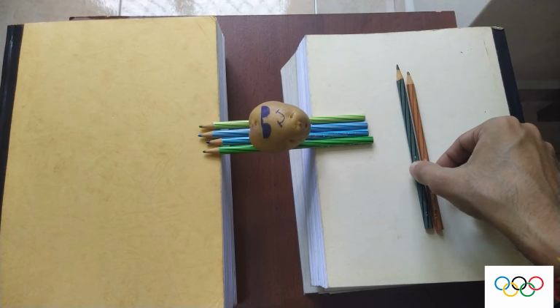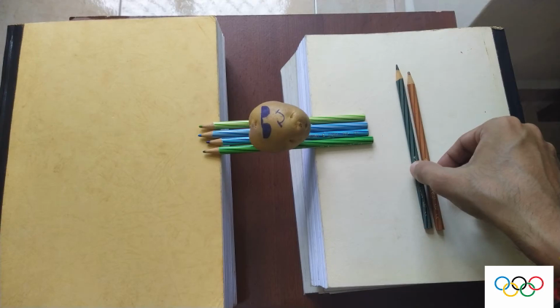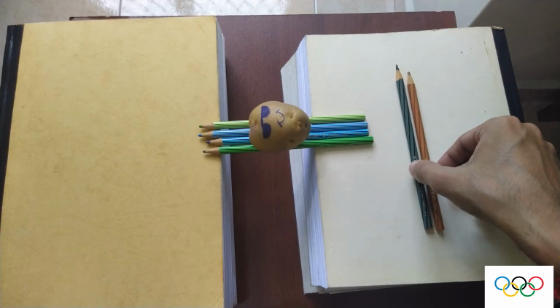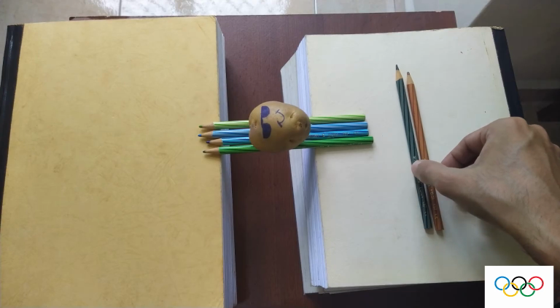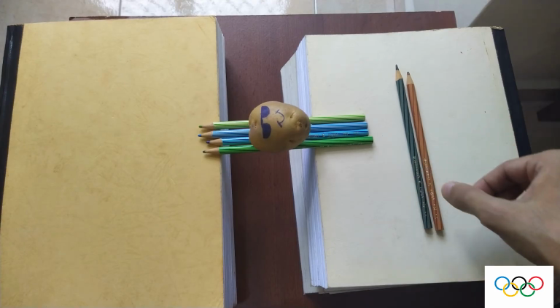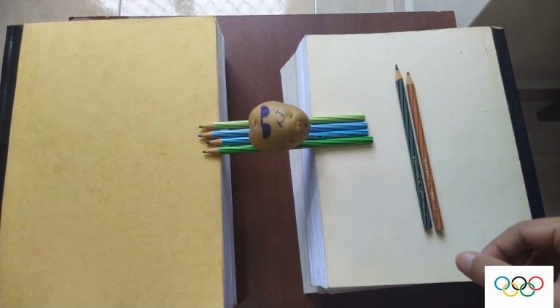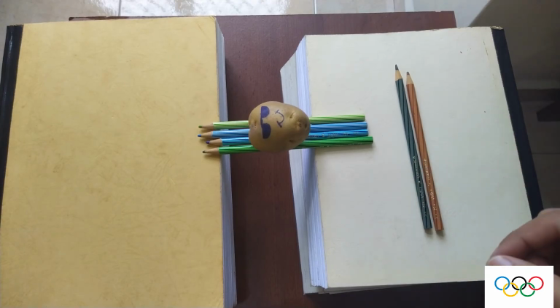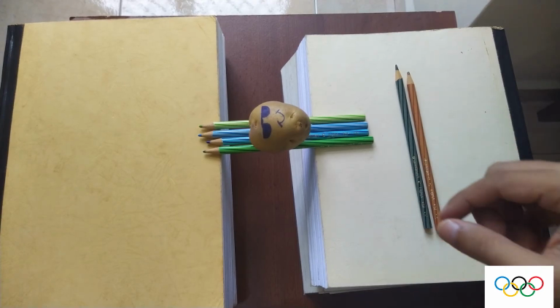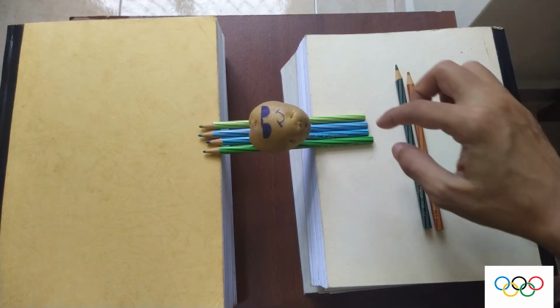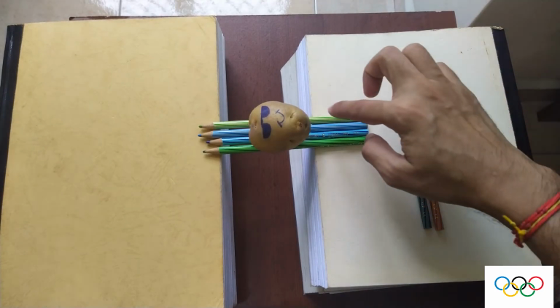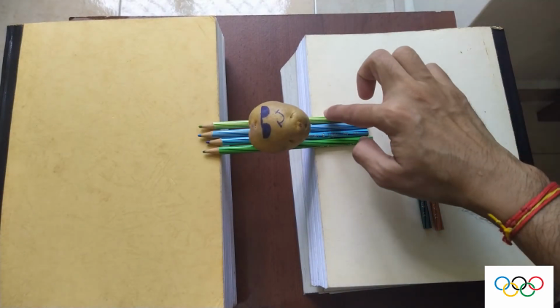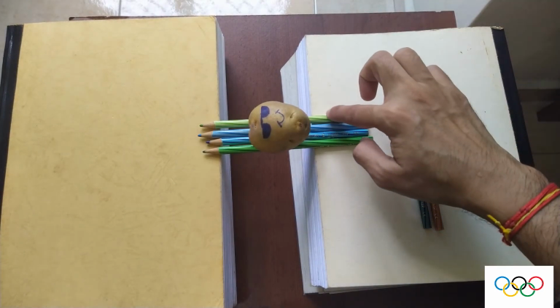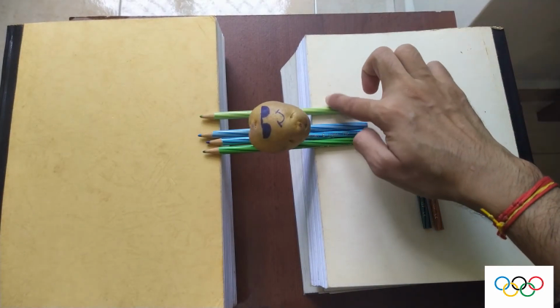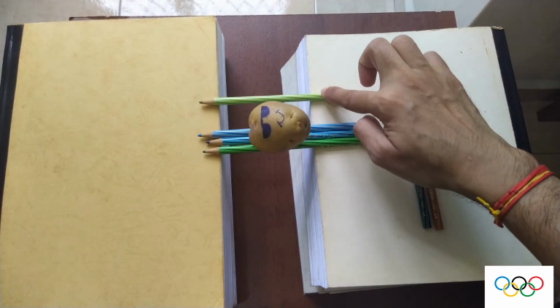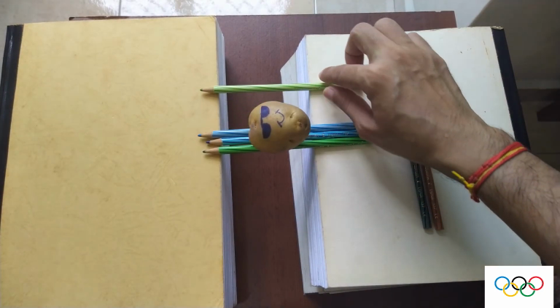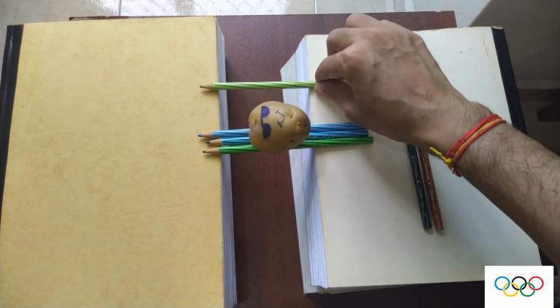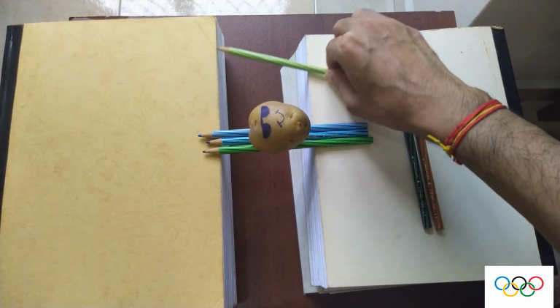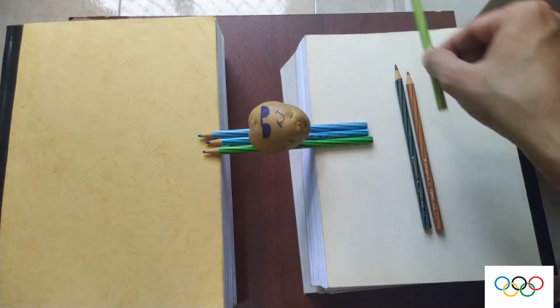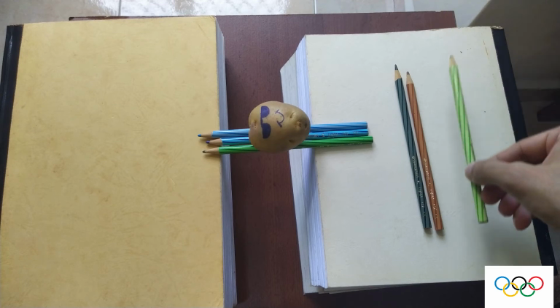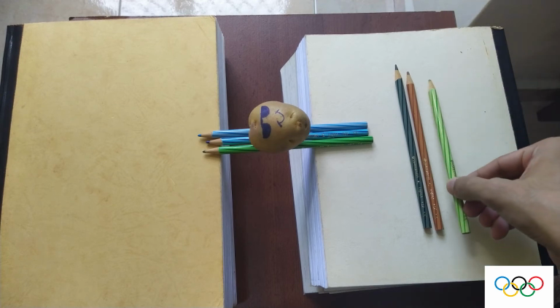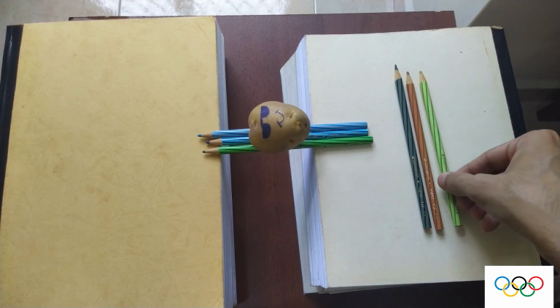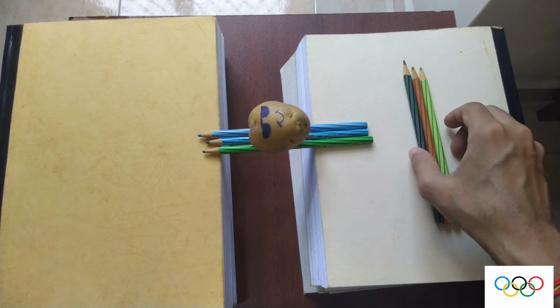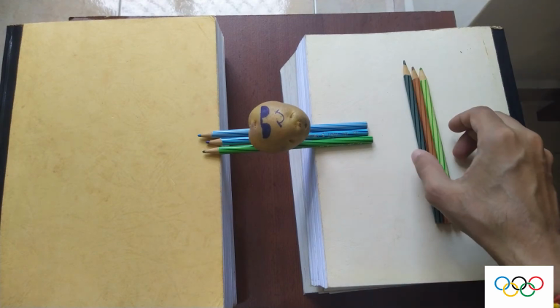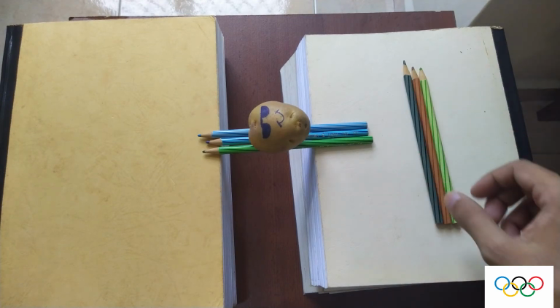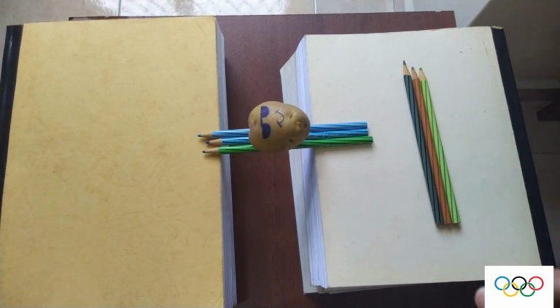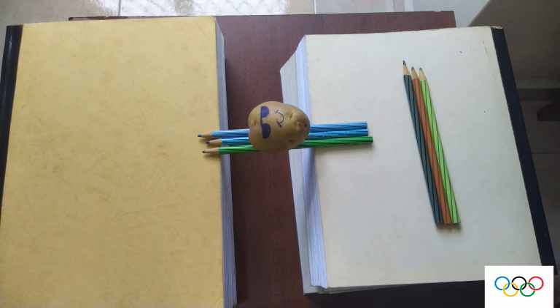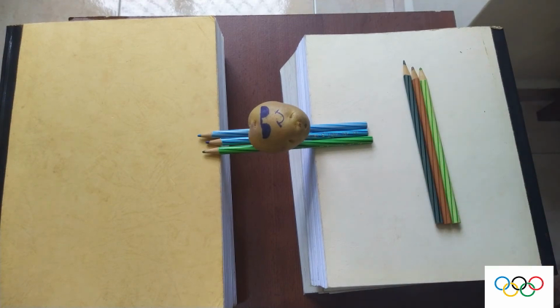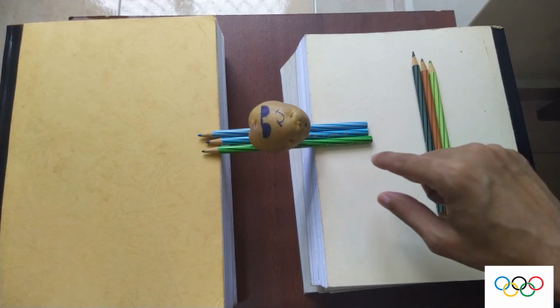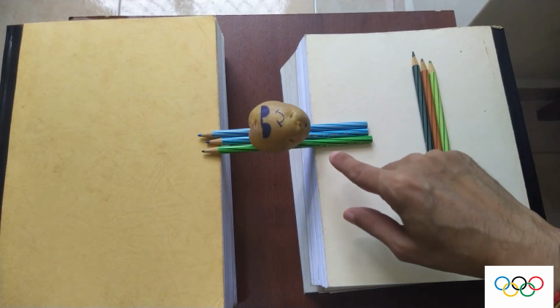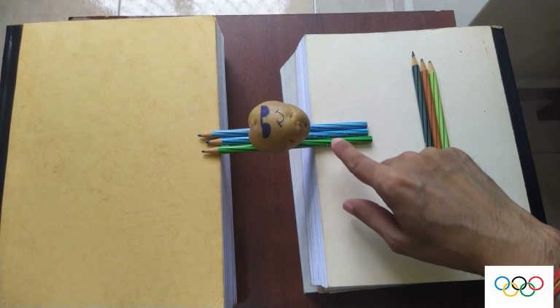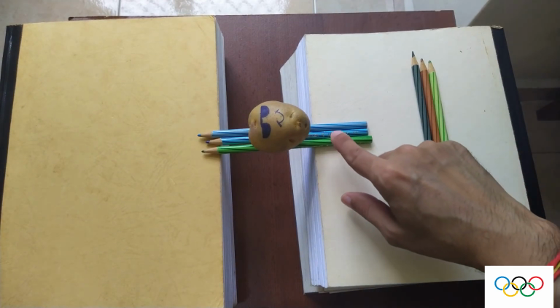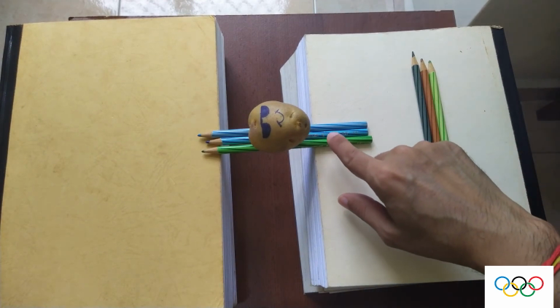You can see here it's been quite easy getting to three, but will I get to two pencils?